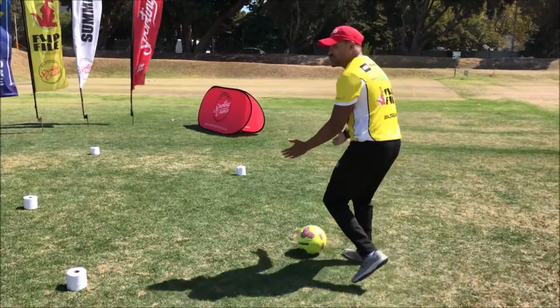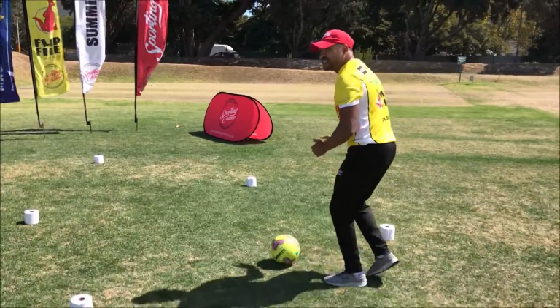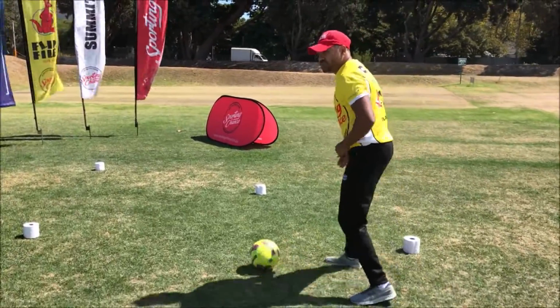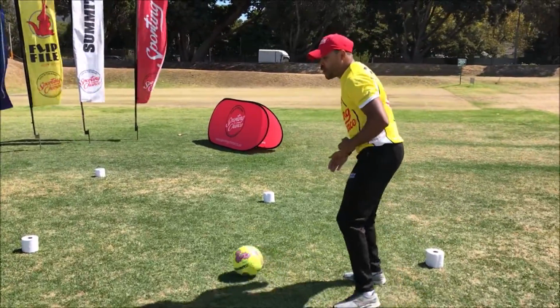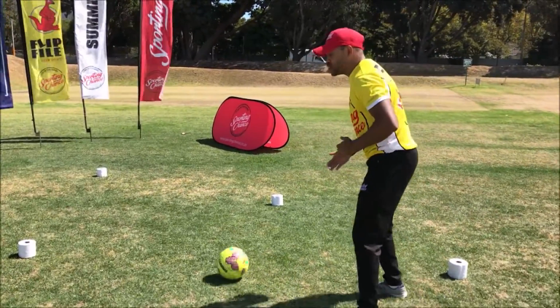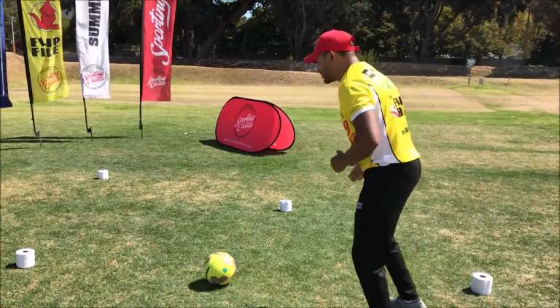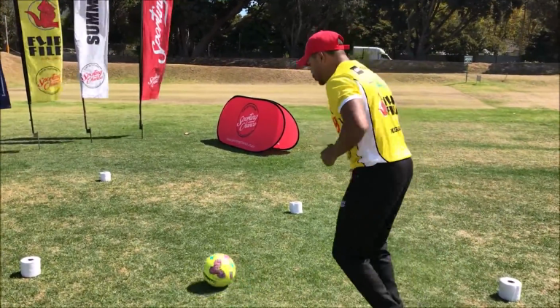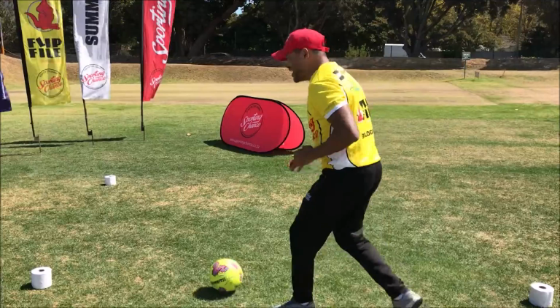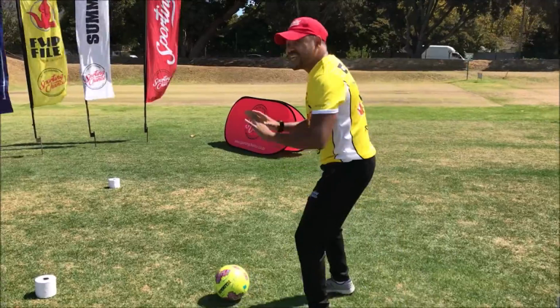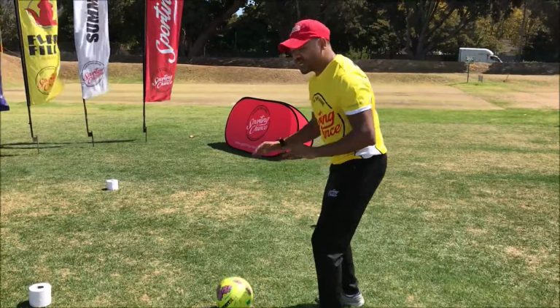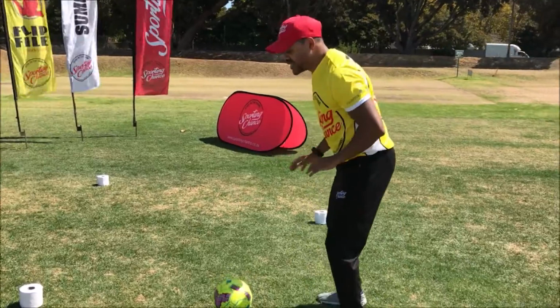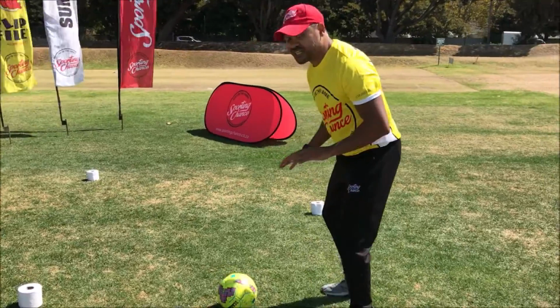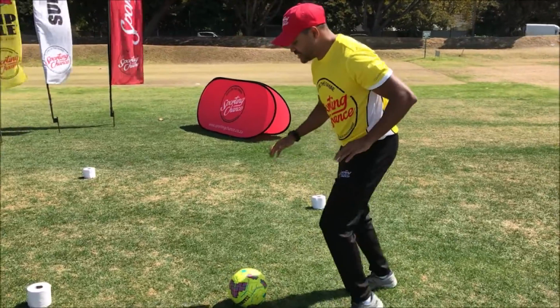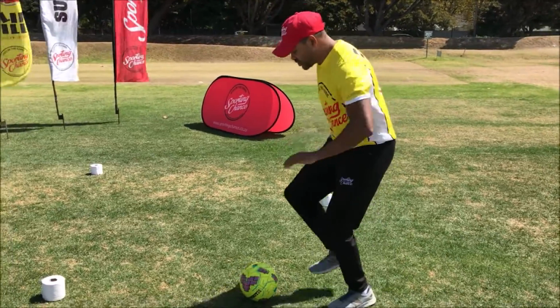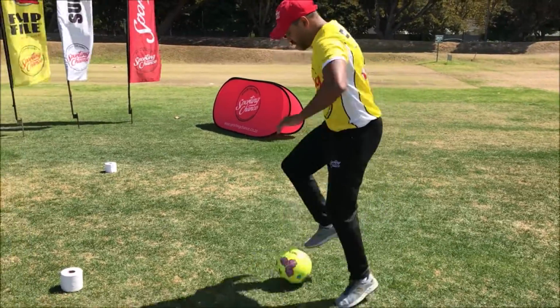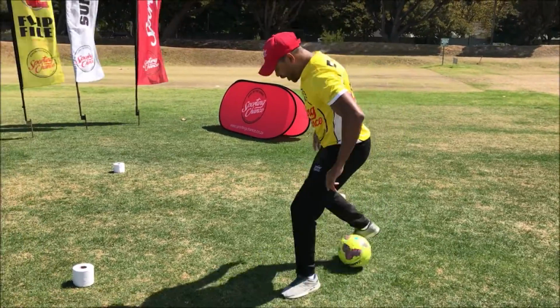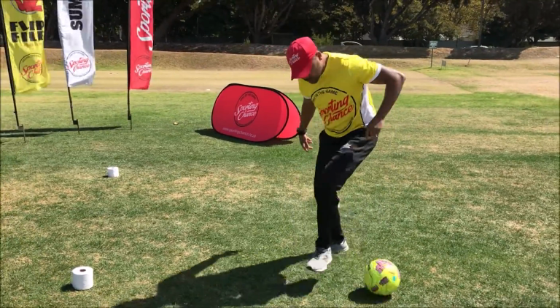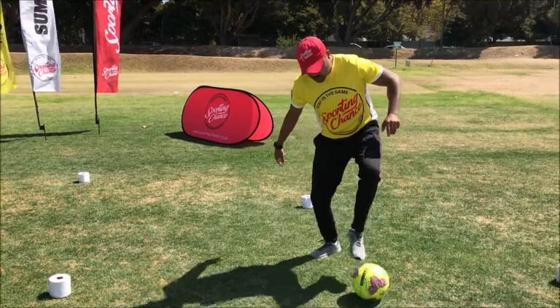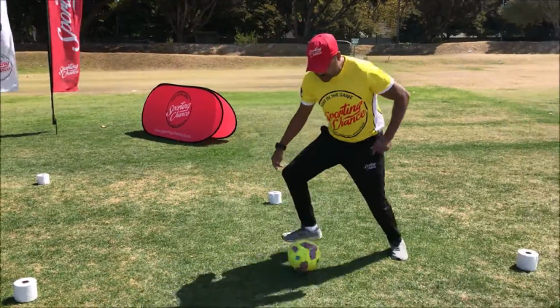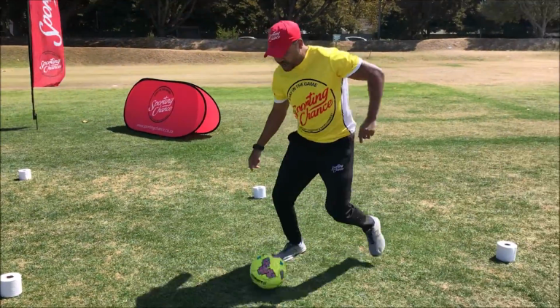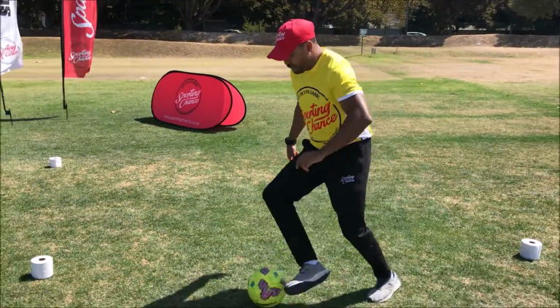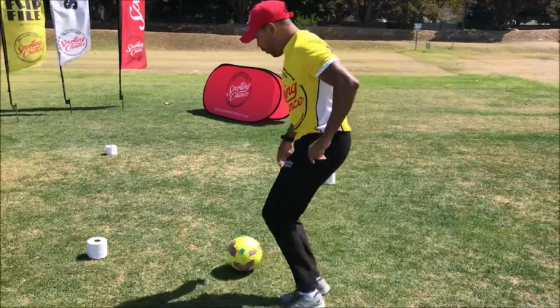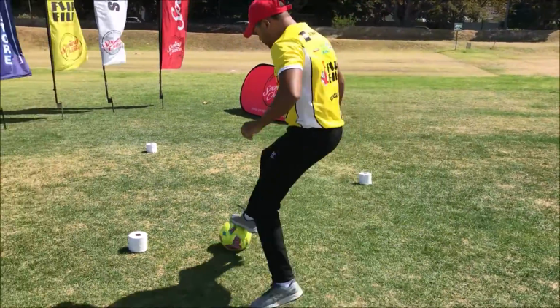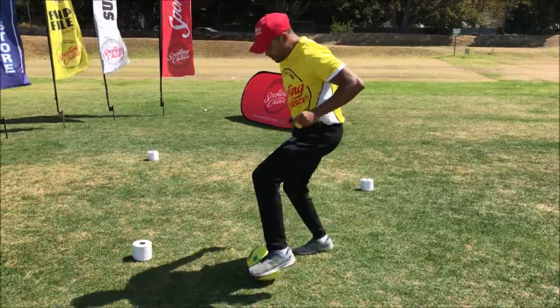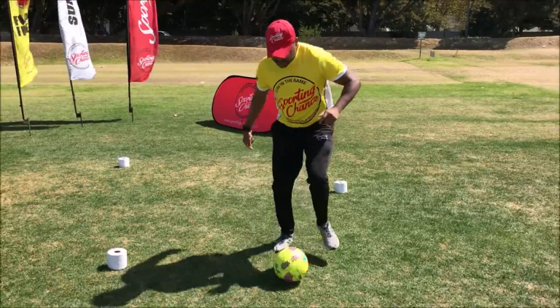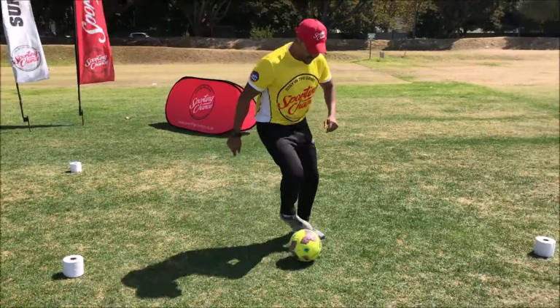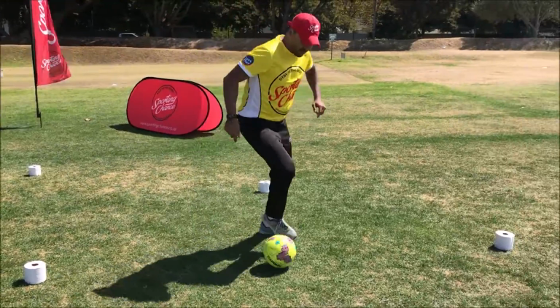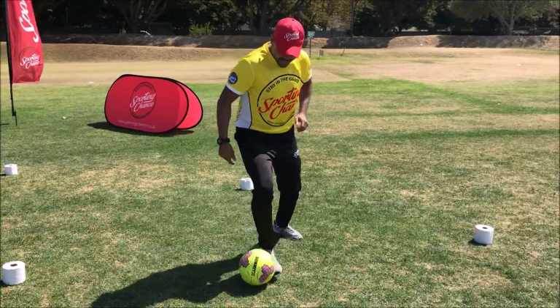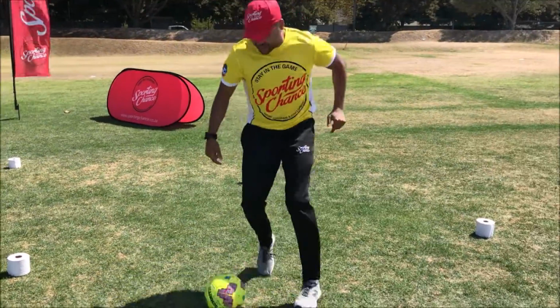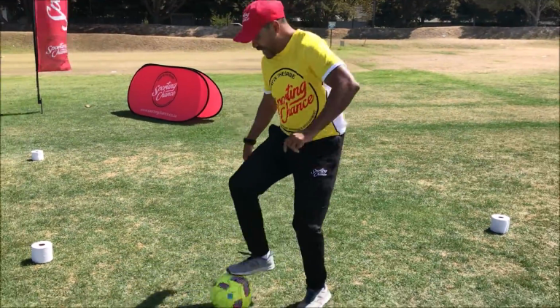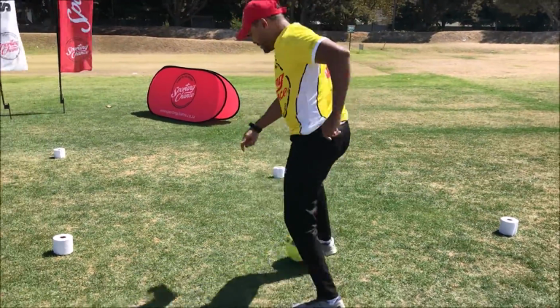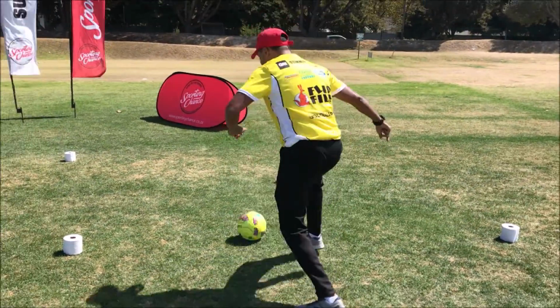Once you're inside the square, I want you guys to use ten touches inside the square — one, two, three, four, five, six, seven, eight, nine, ten.